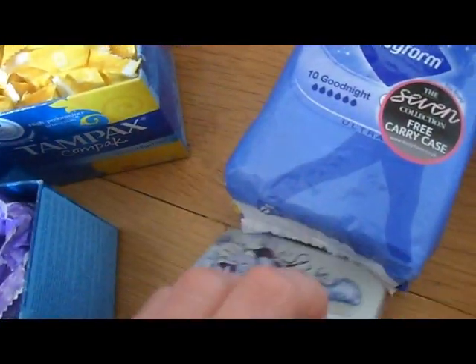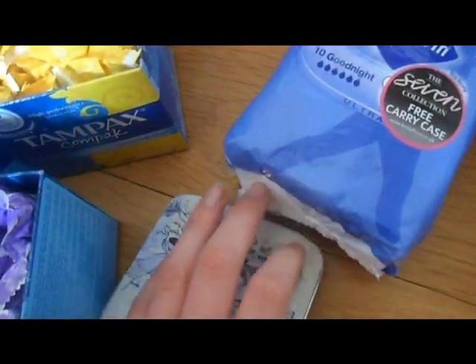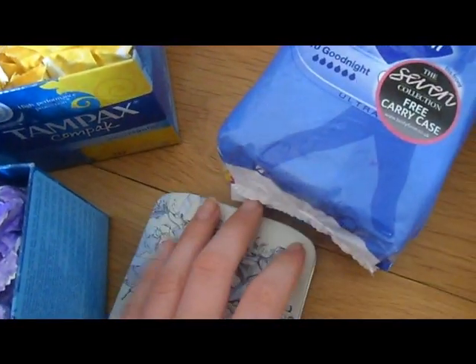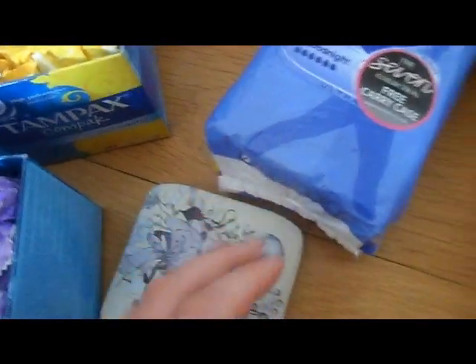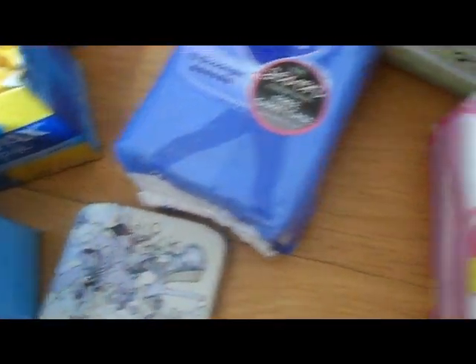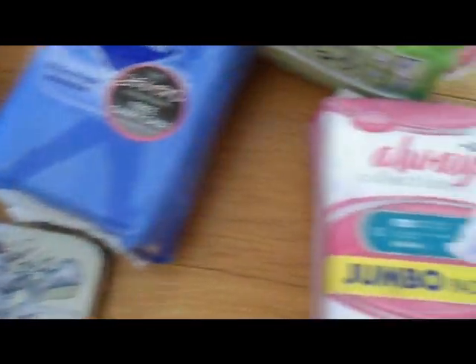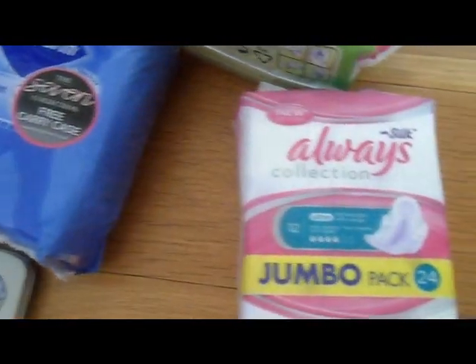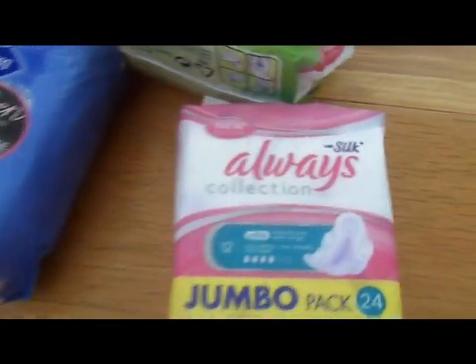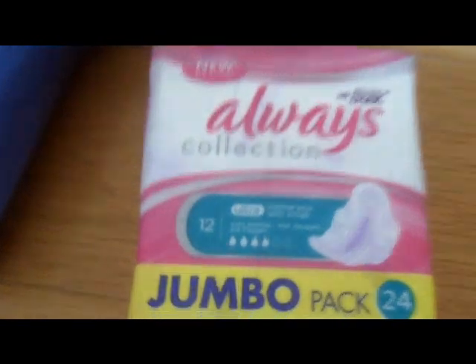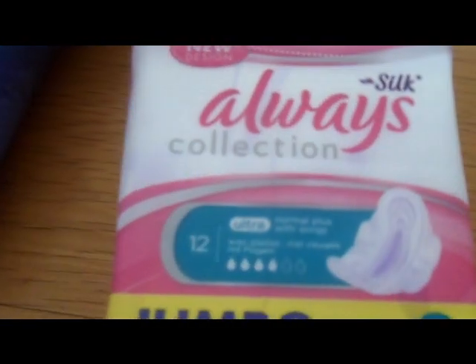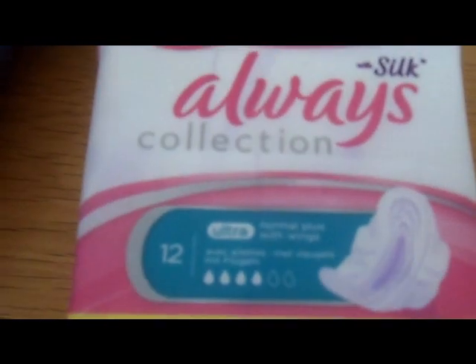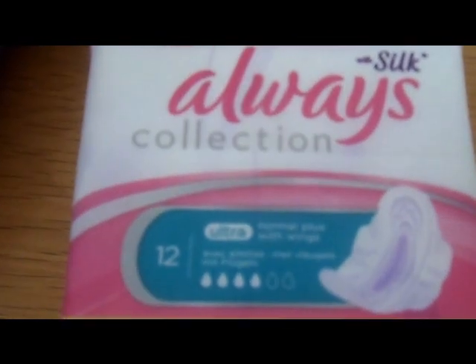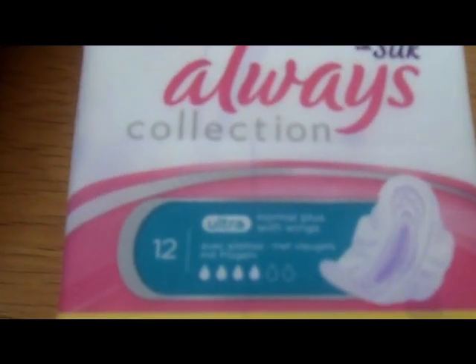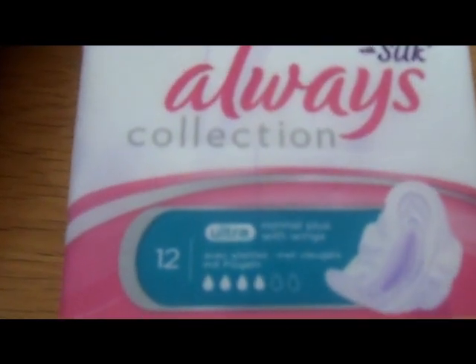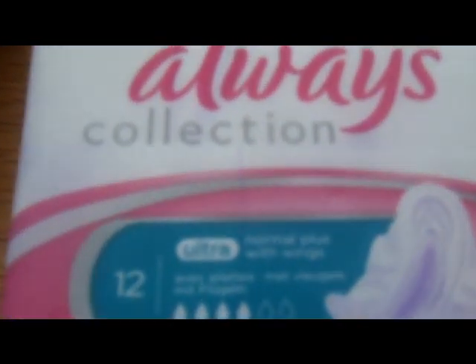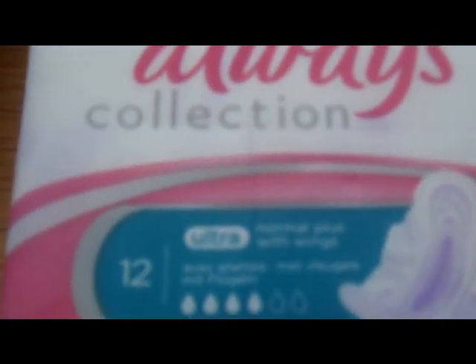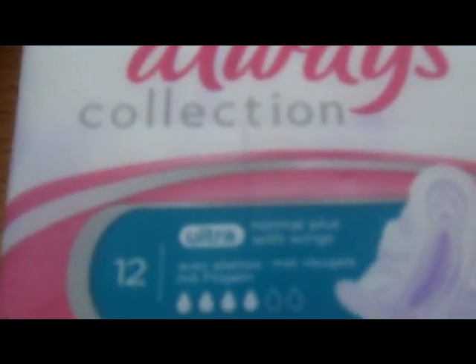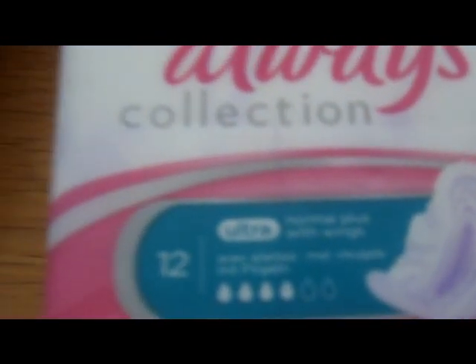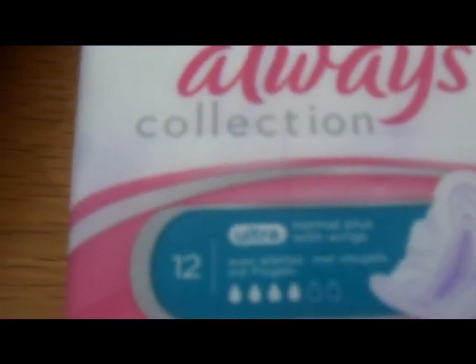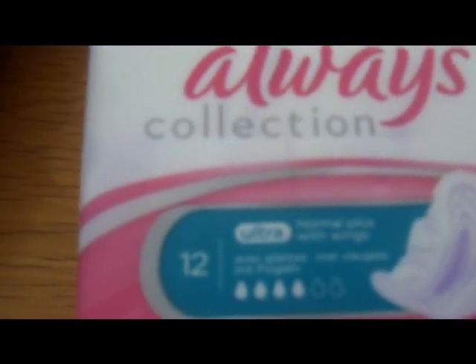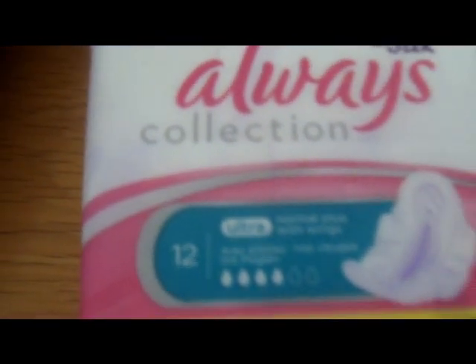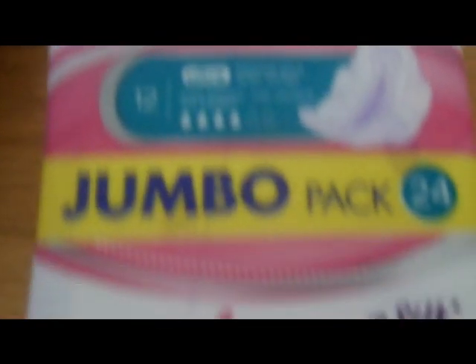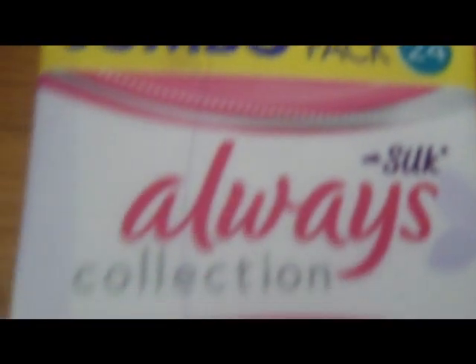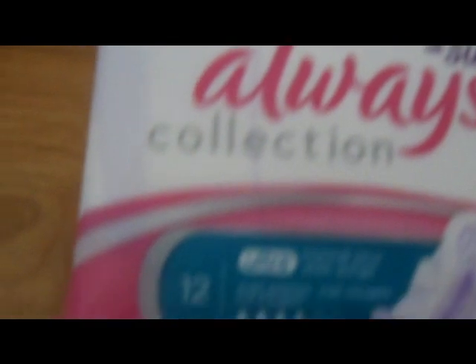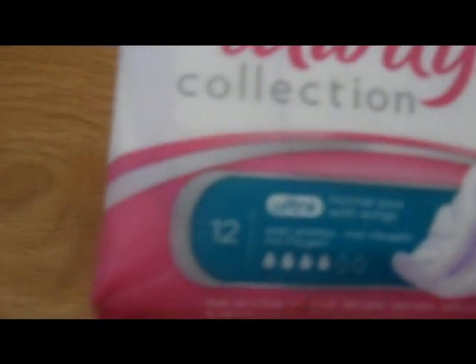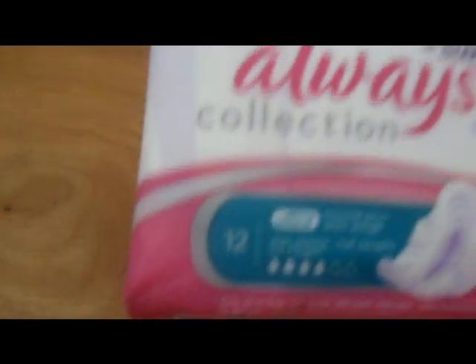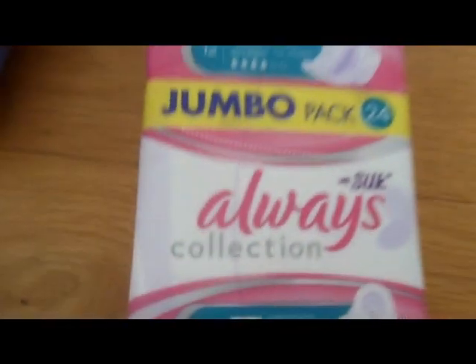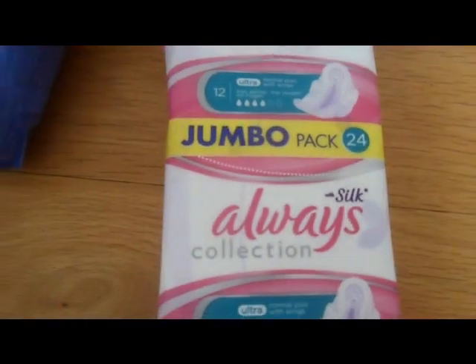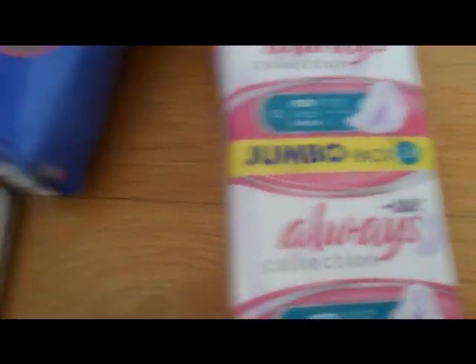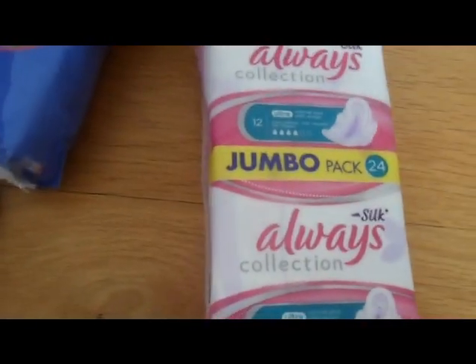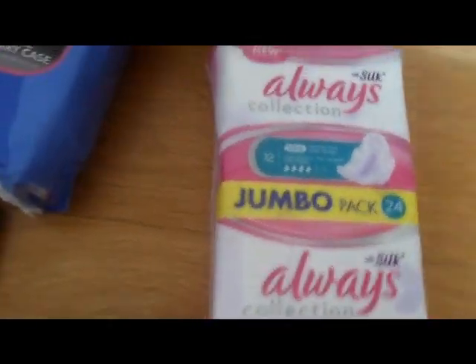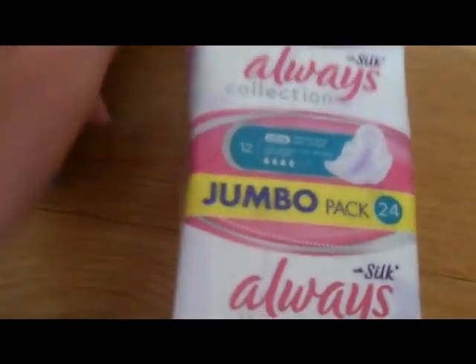I then got these Always Silk normal plus with wings — they're the ultra ones — and I got the jumbo pack of those.